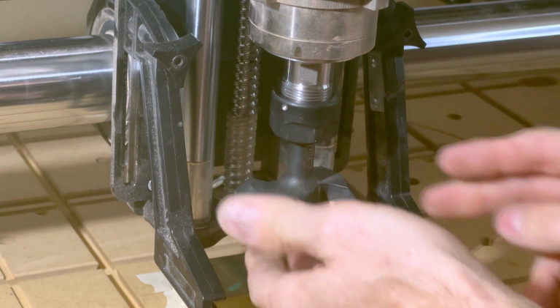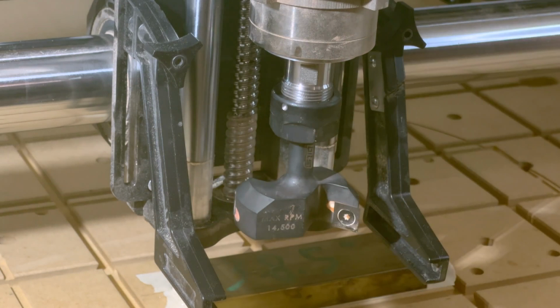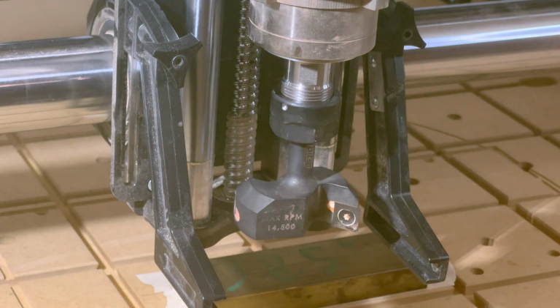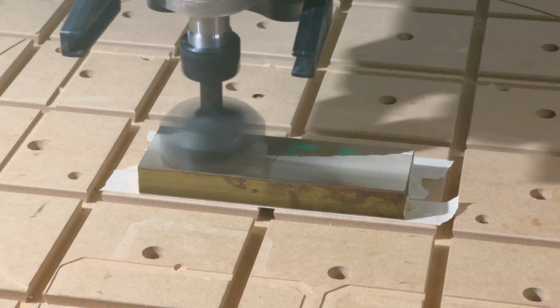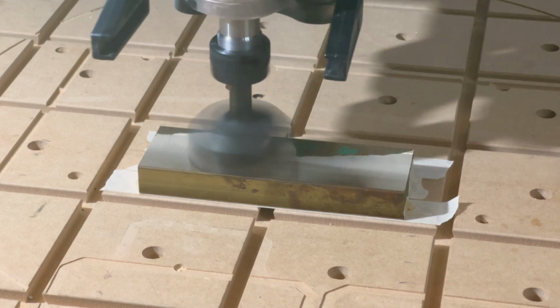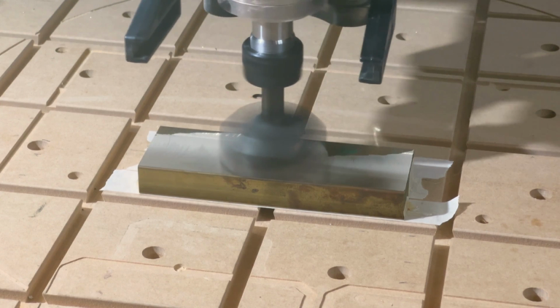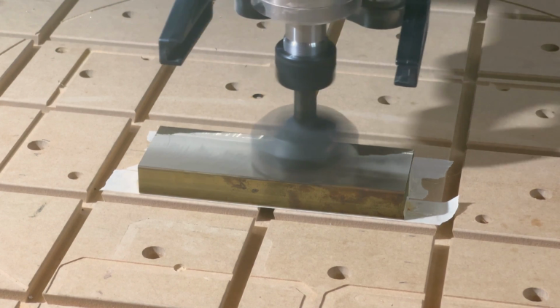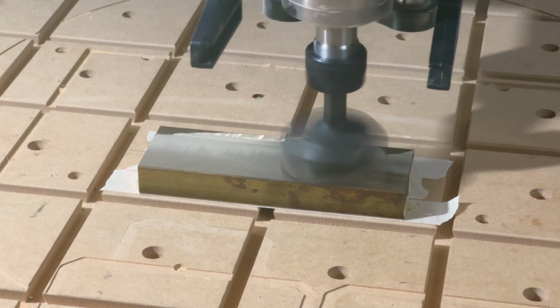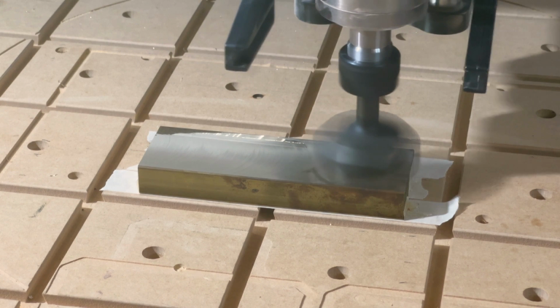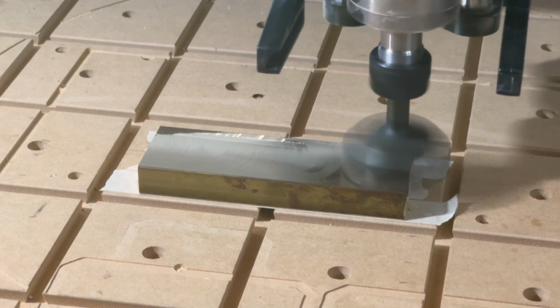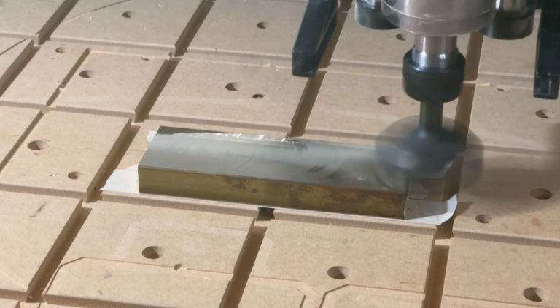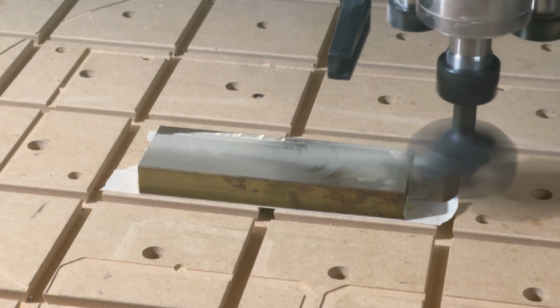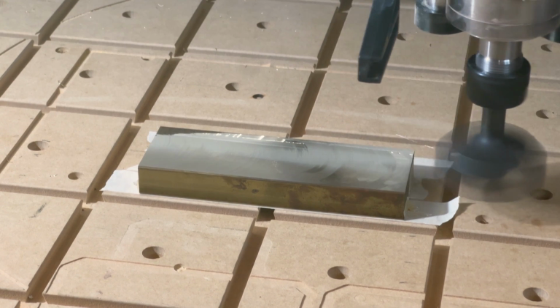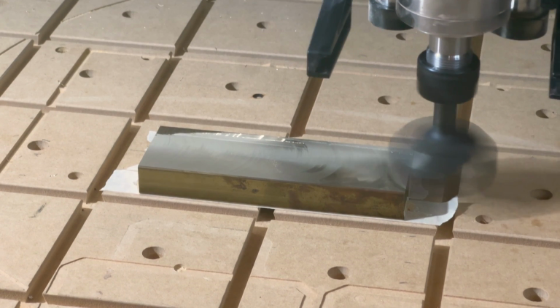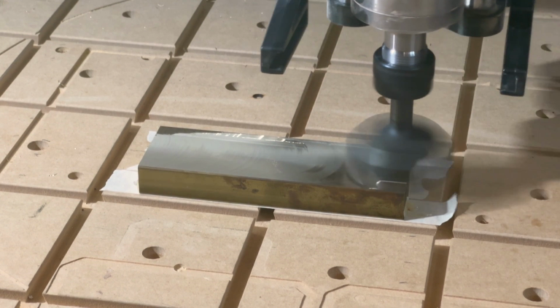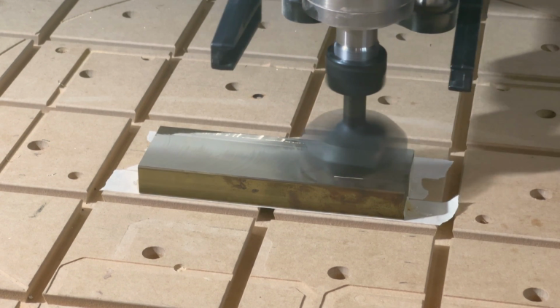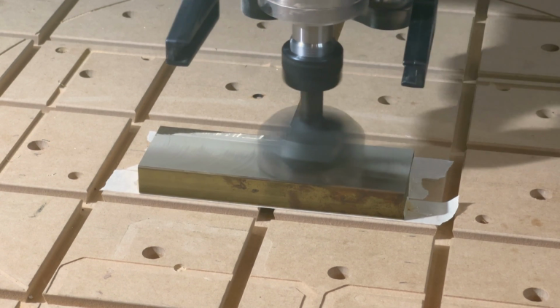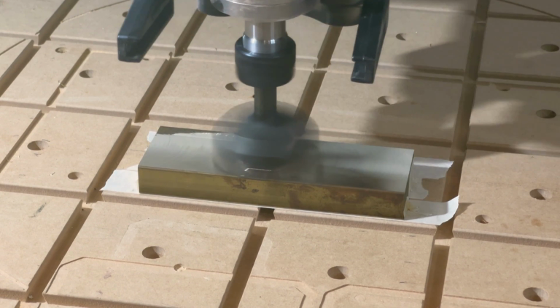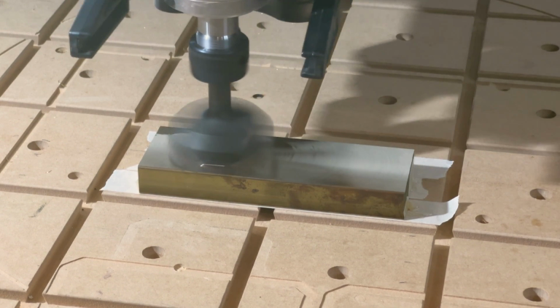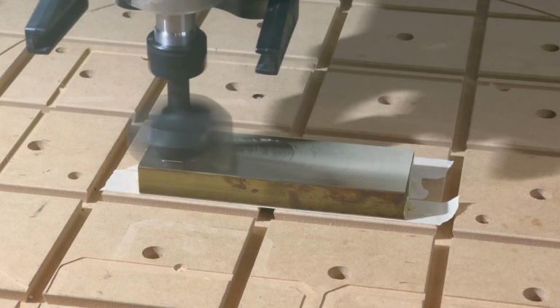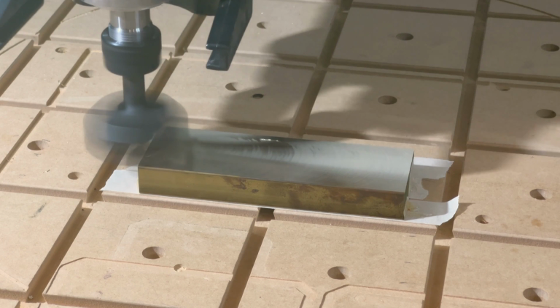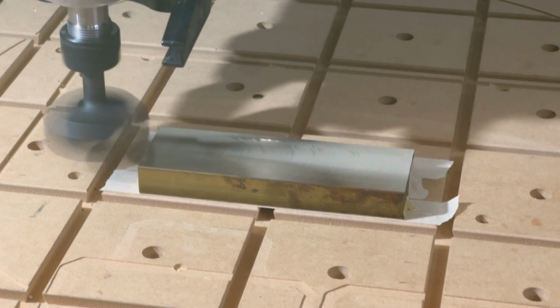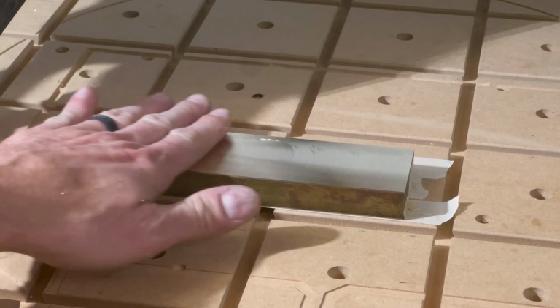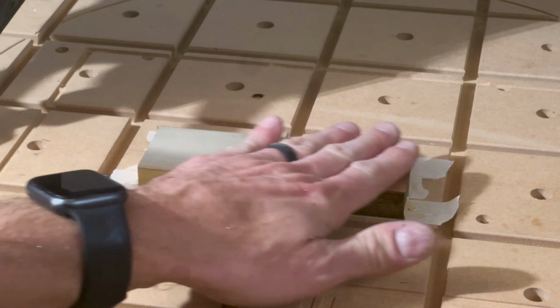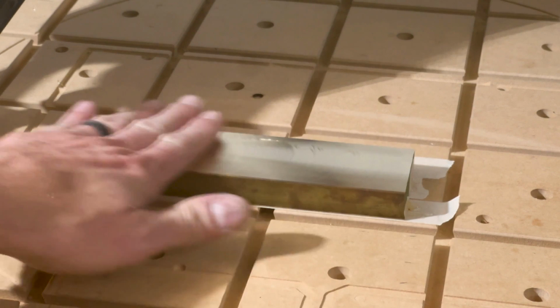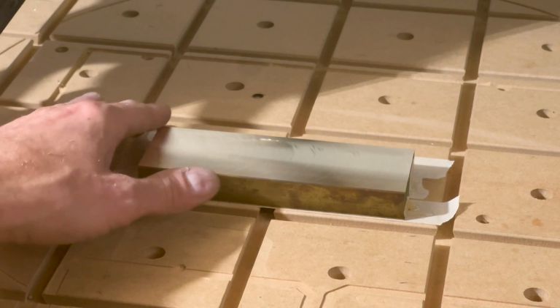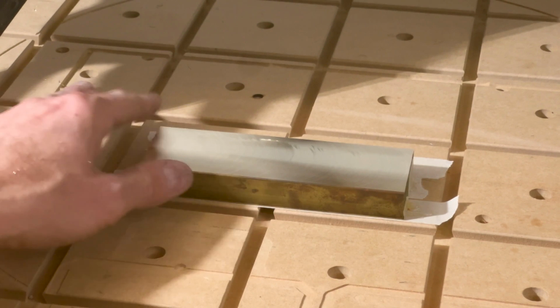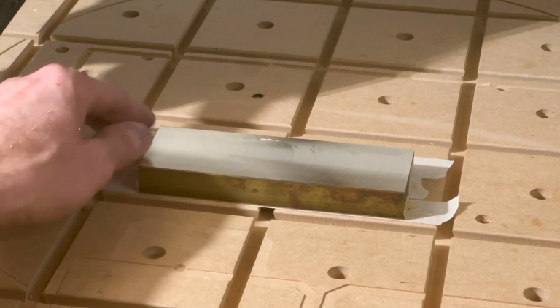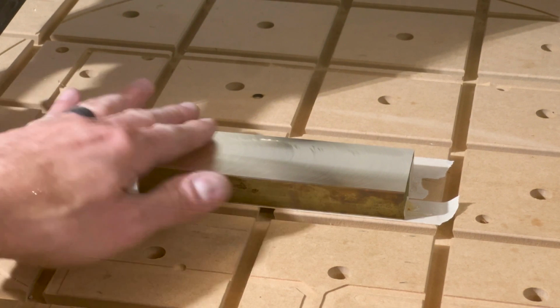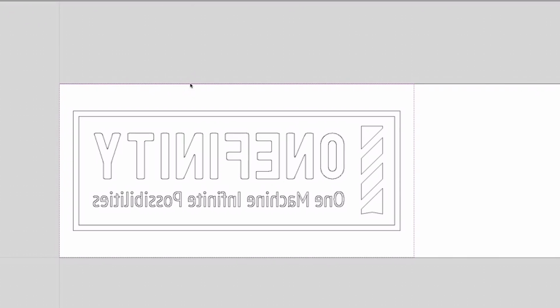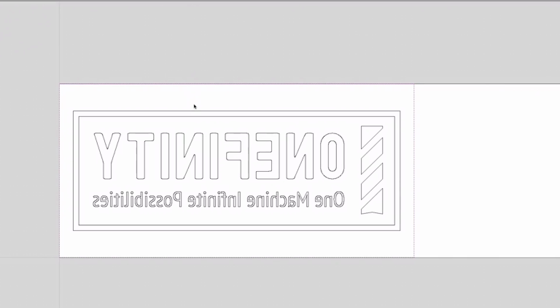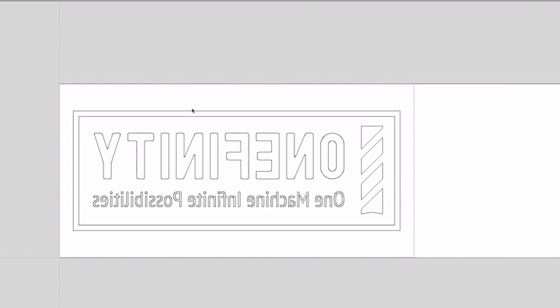I have a 2.5 inch diameter flattening bit, so I can take one or two passes over the whole thing by just moving straight along the X. I figured I'd just fire up the spindle and jog the machine manually. And look at that — beautiful mirror finish.